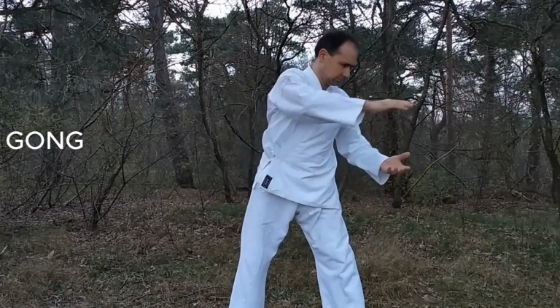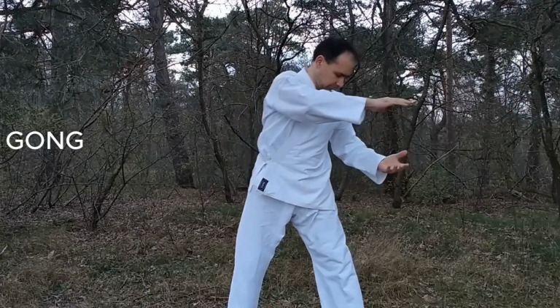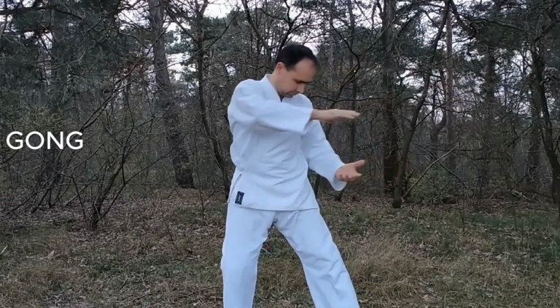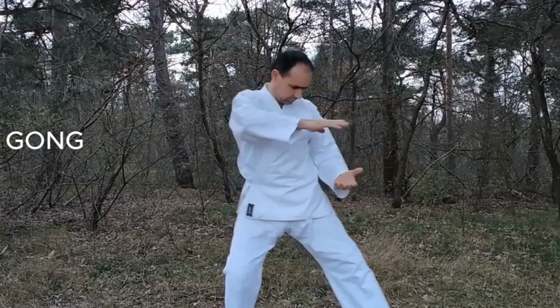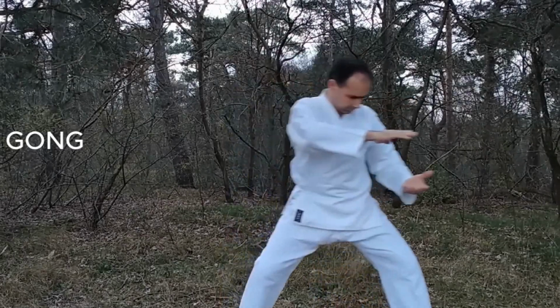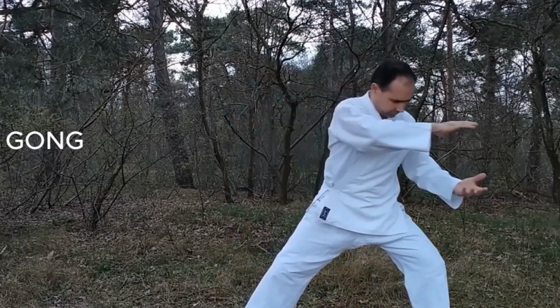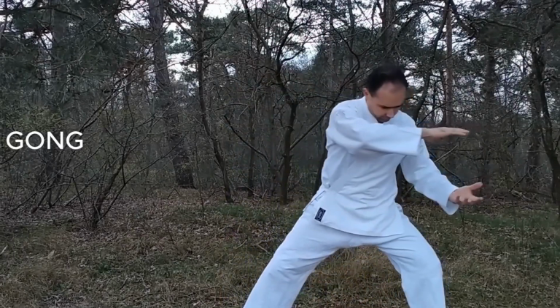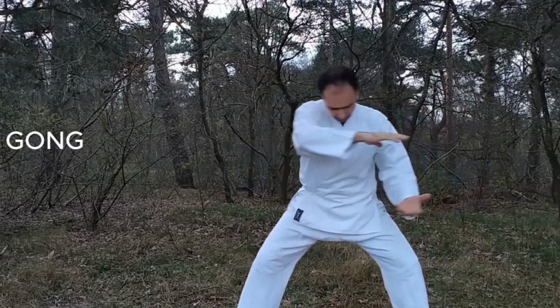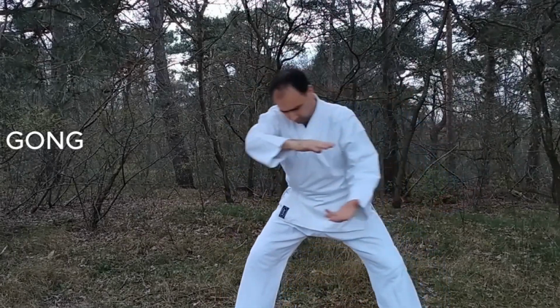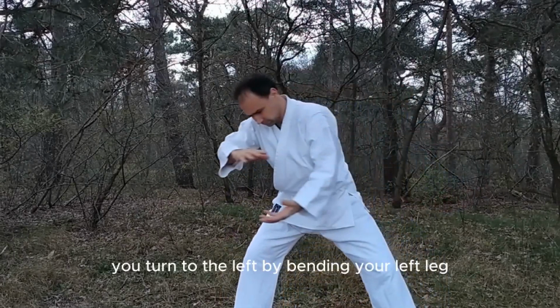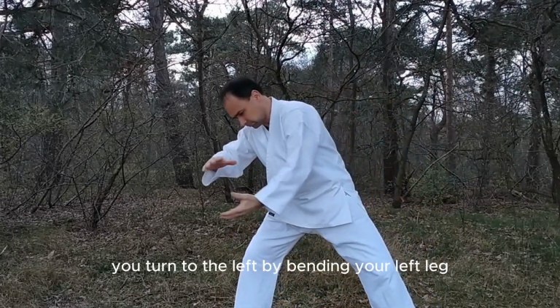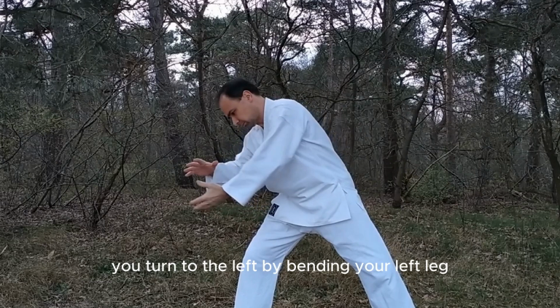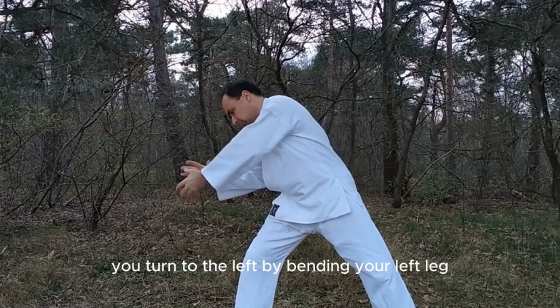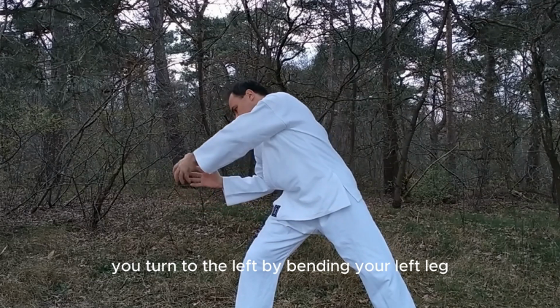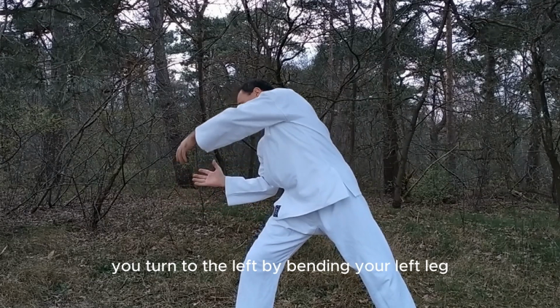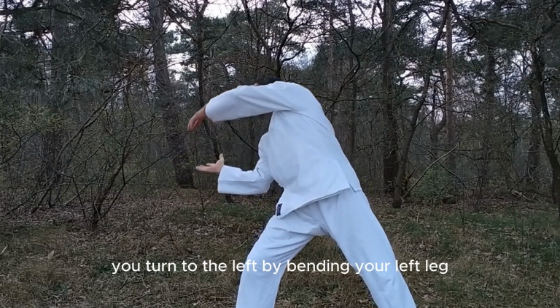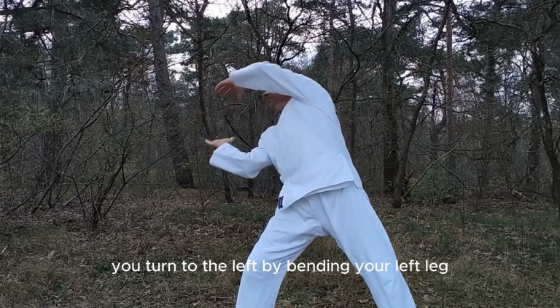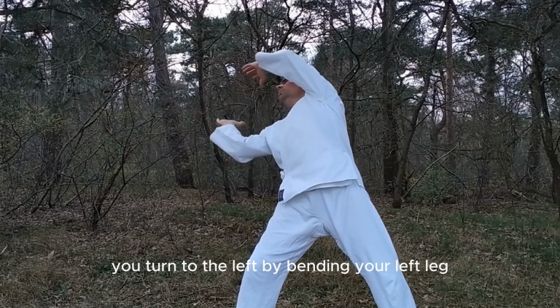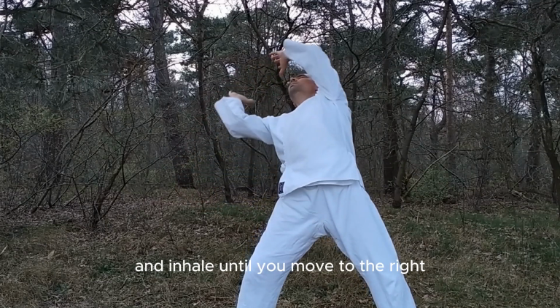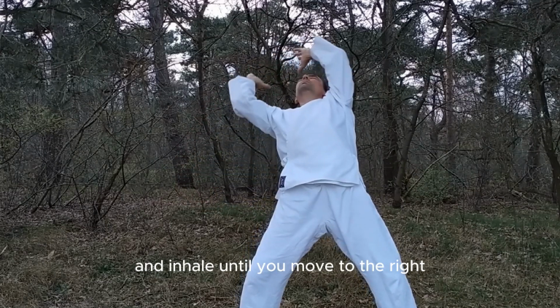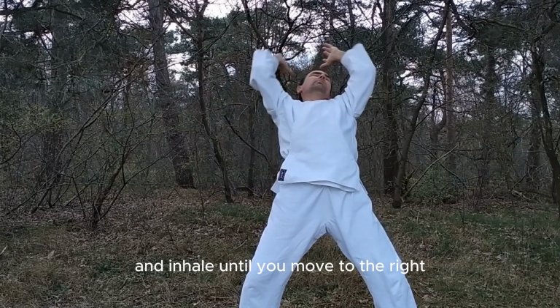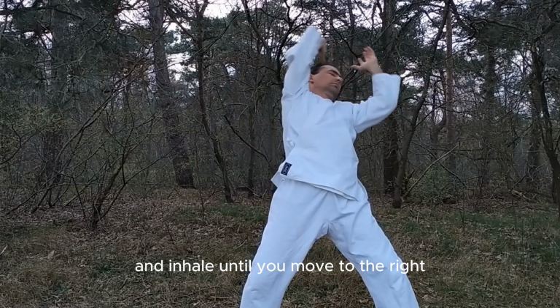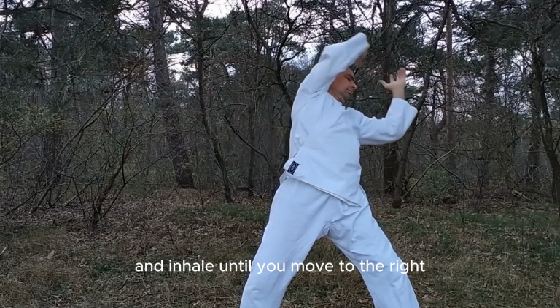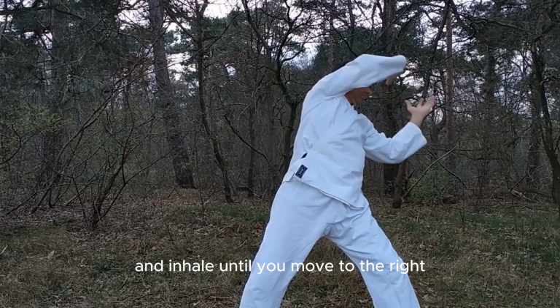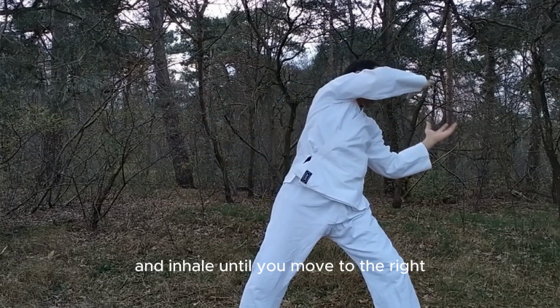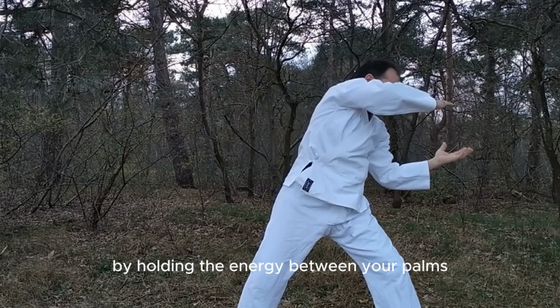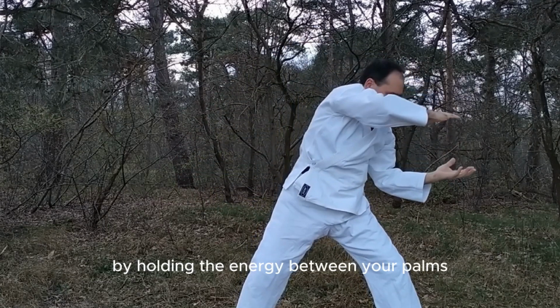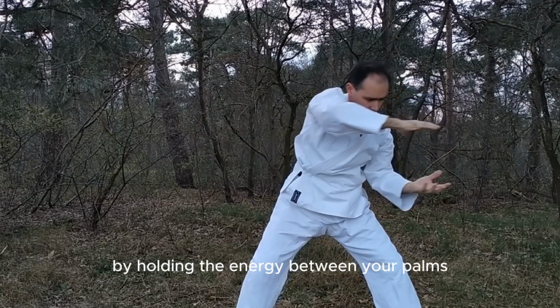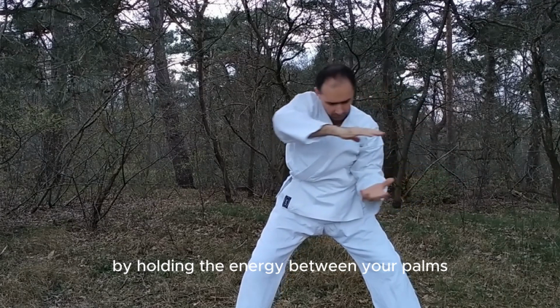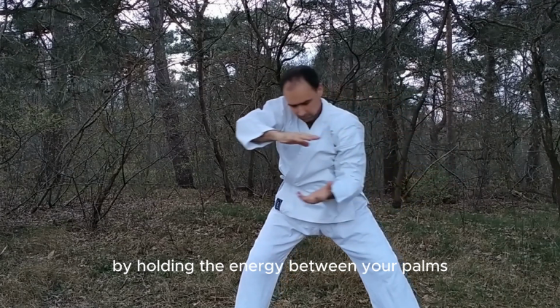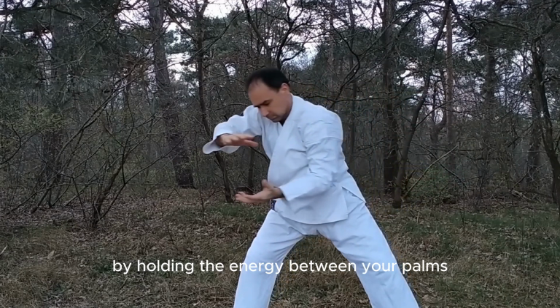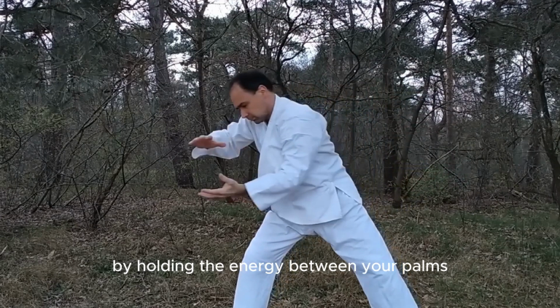Qigong. You turn to the left by bending your left leg and inhale until you move to the right, holding the energy between your palms.